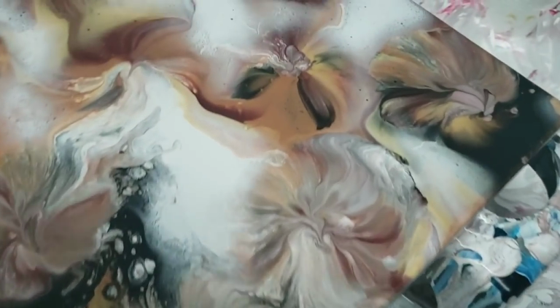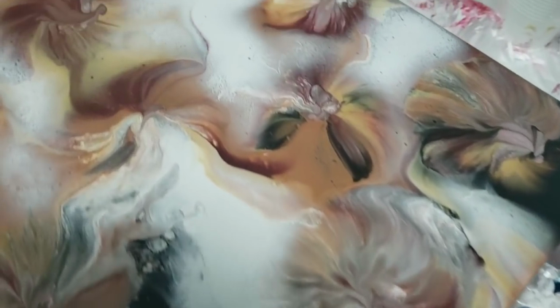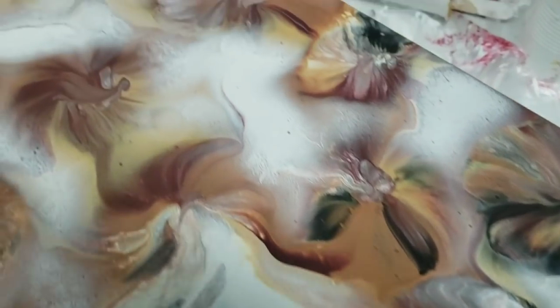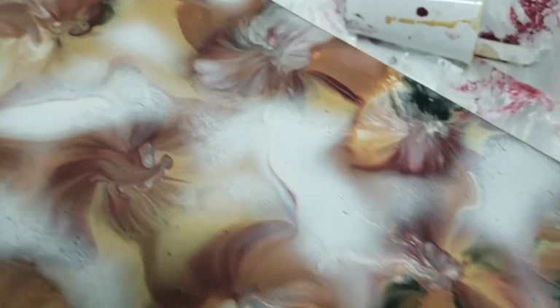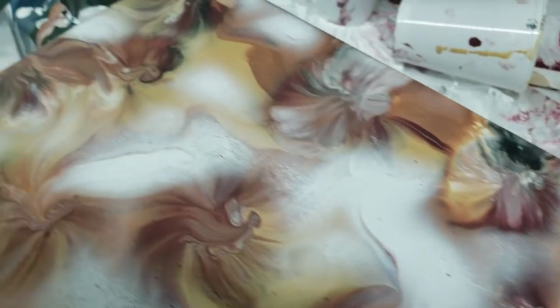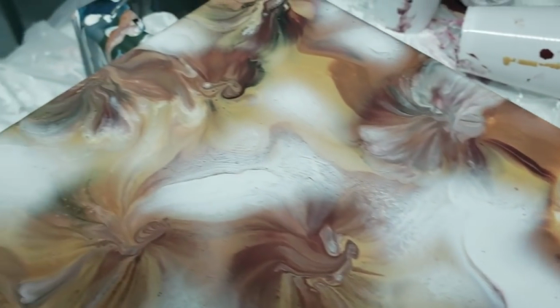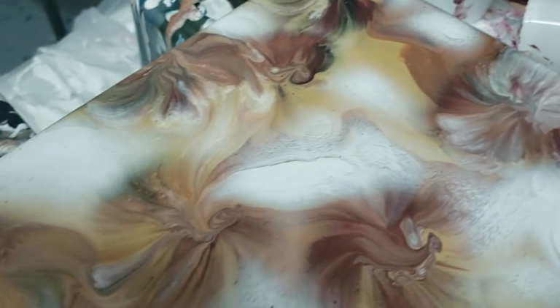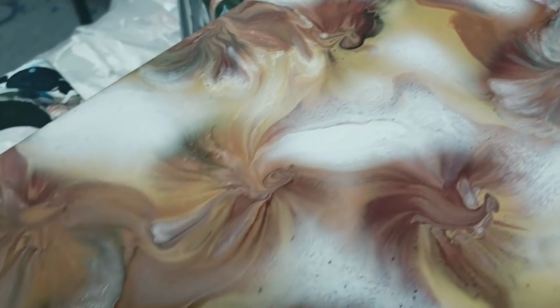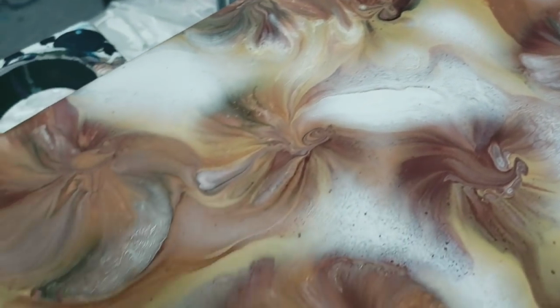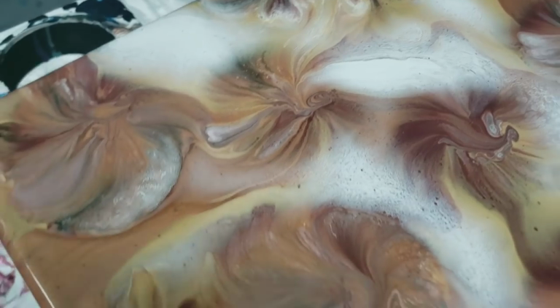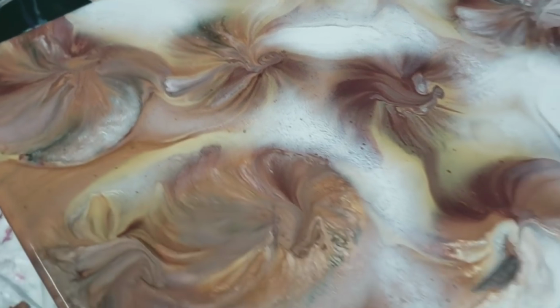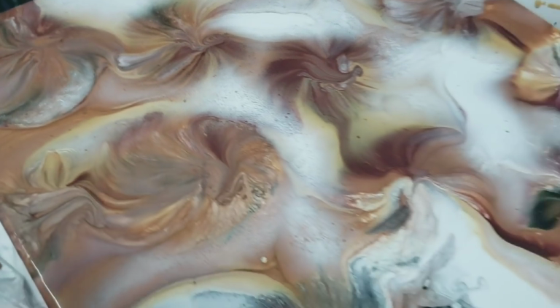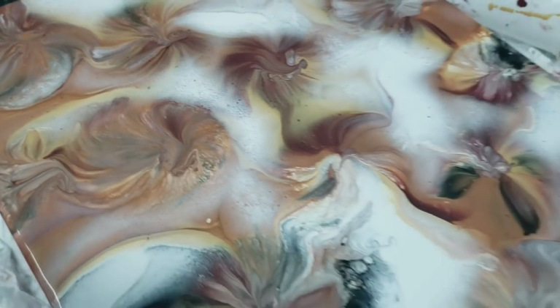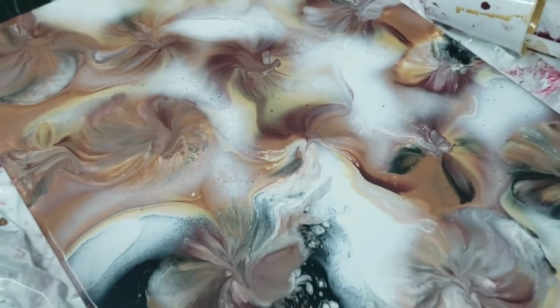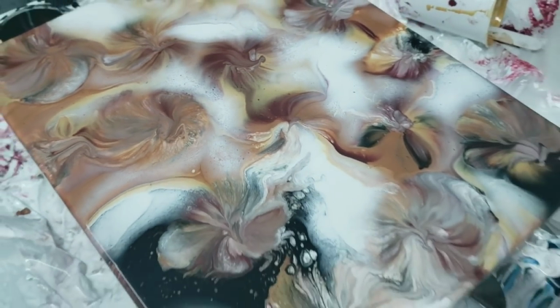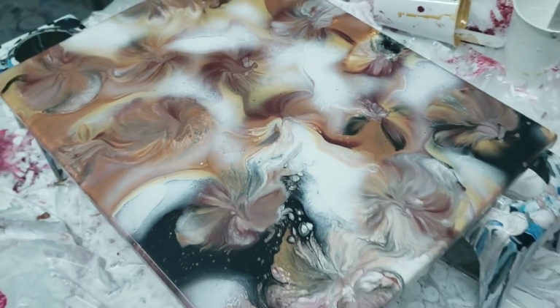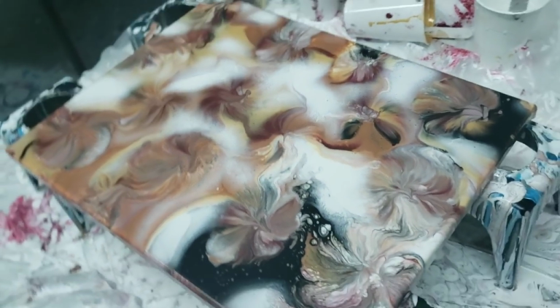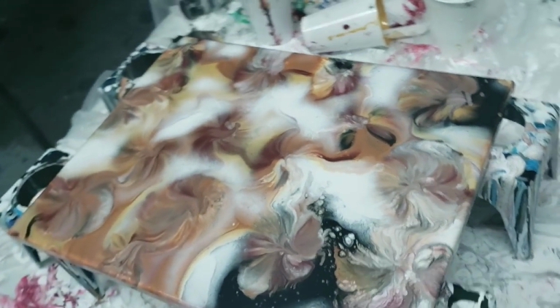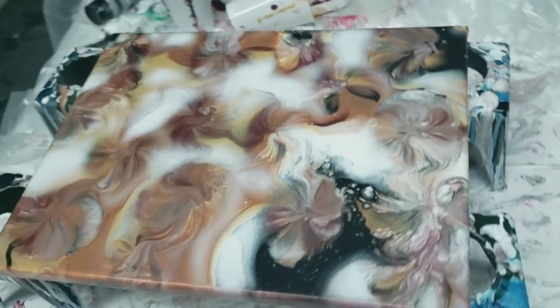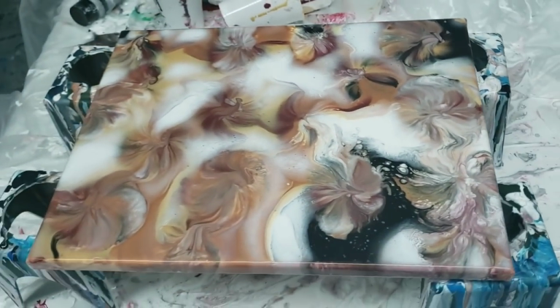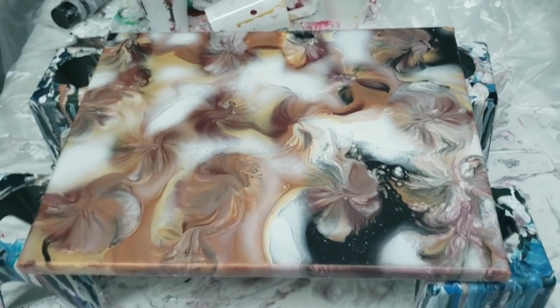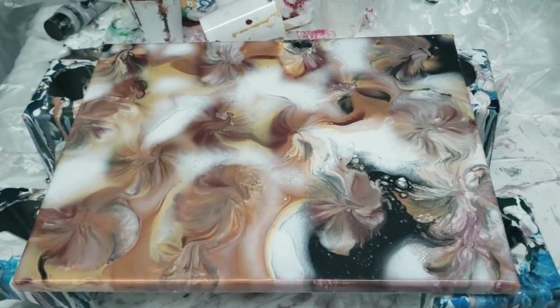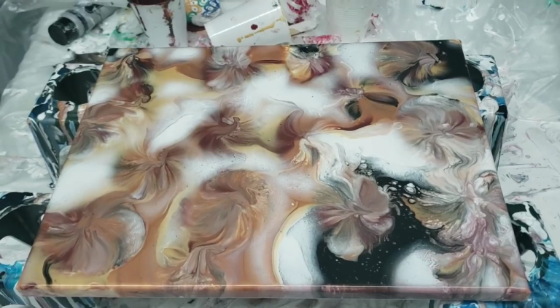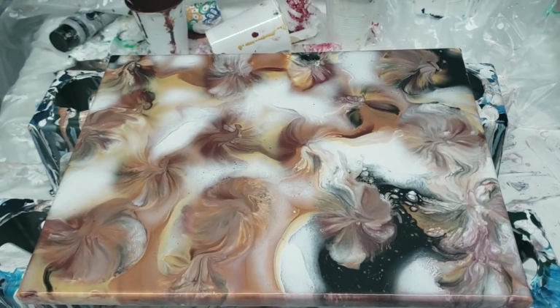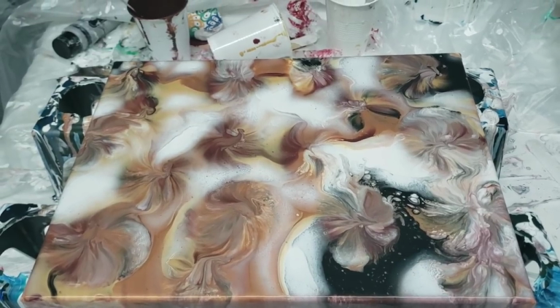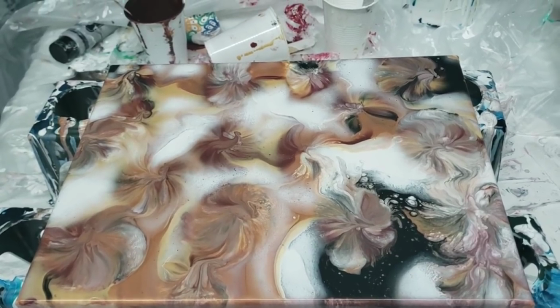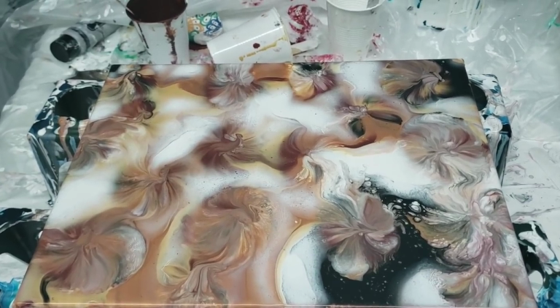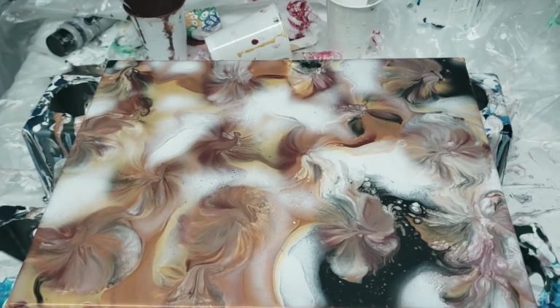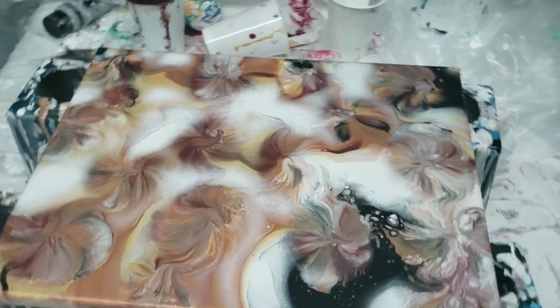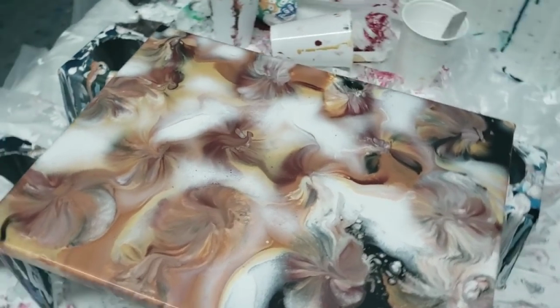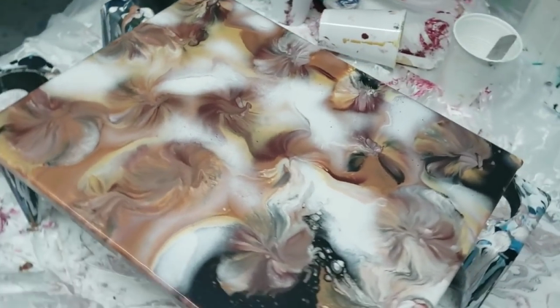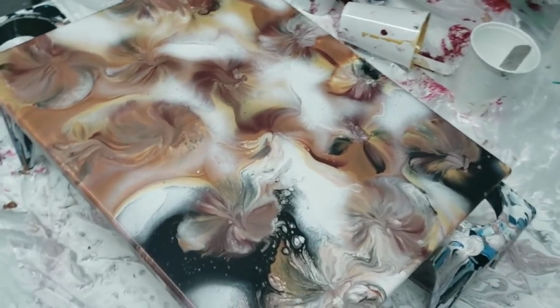Hey, you guys. It's Molly. This is a little cloudy balloon twist puddle pour that I did combining a bunch of techniques. Stick around if you want to see how I did it.